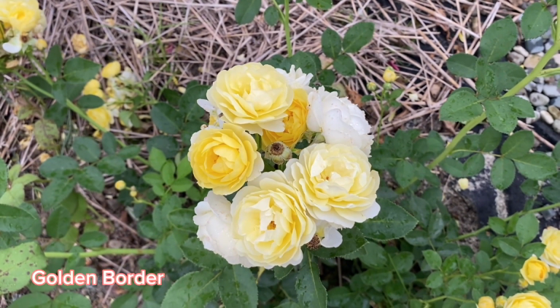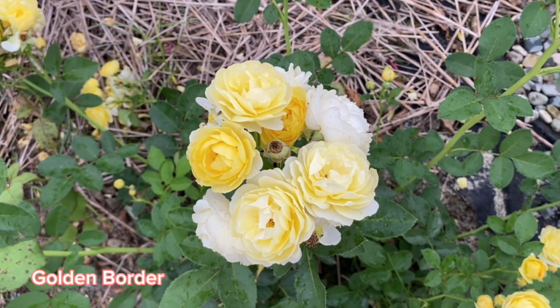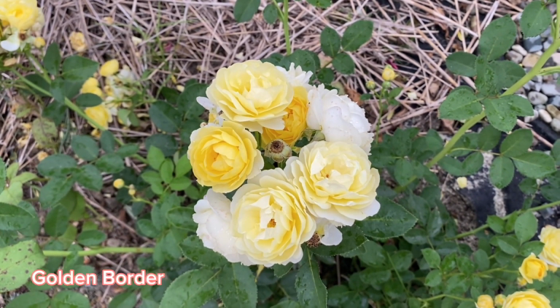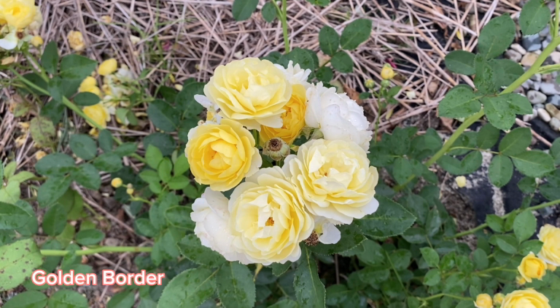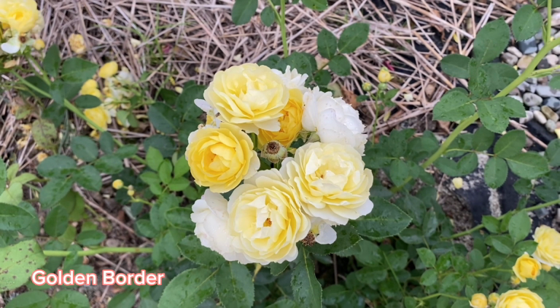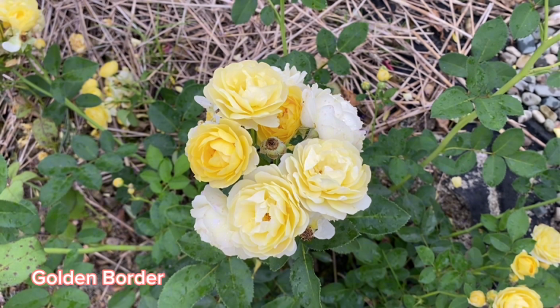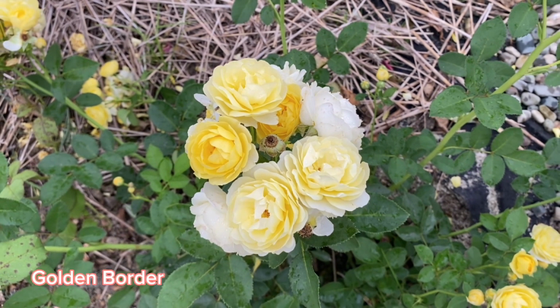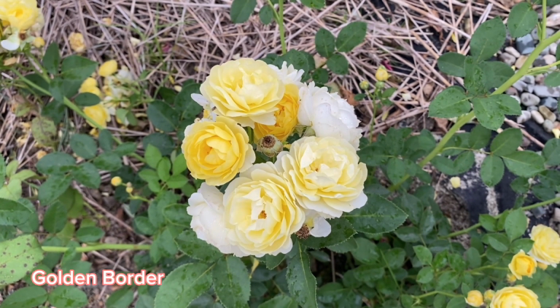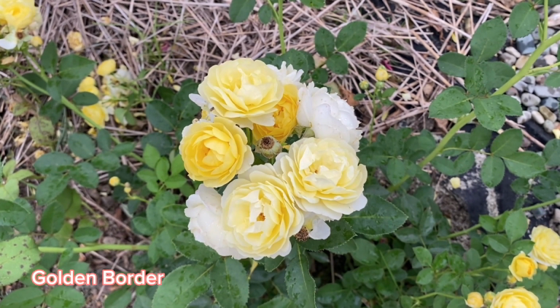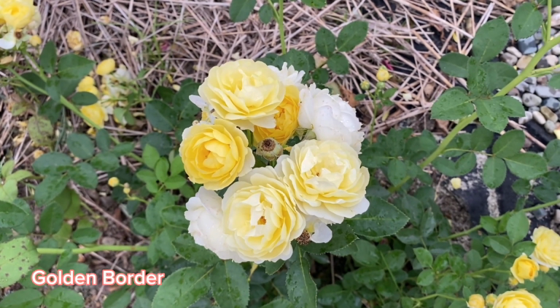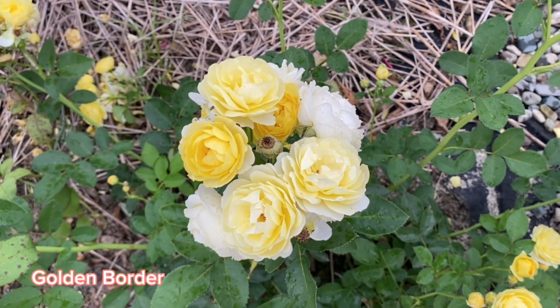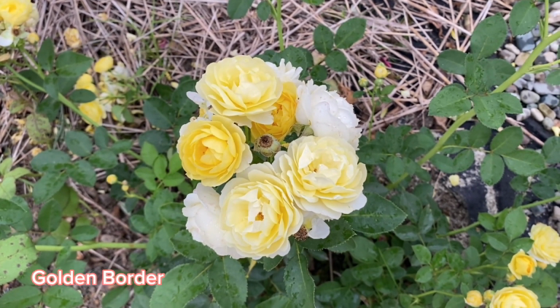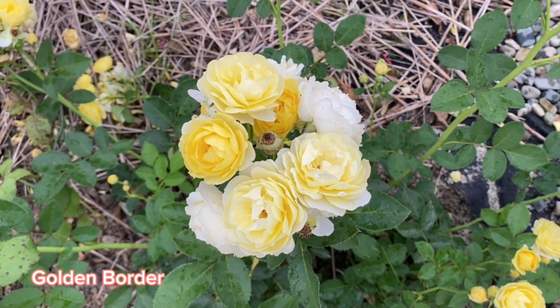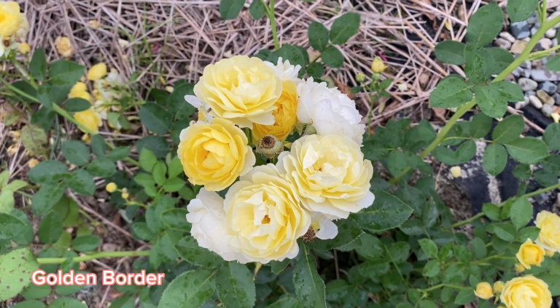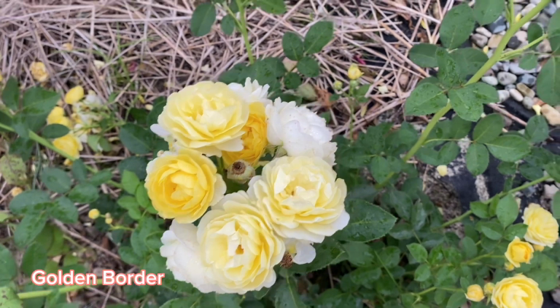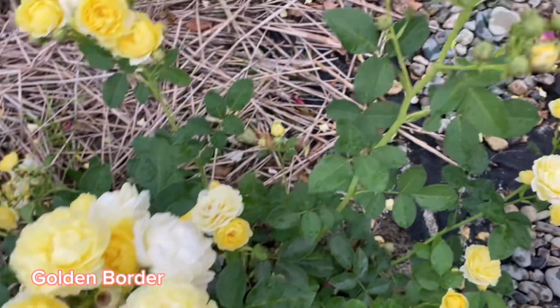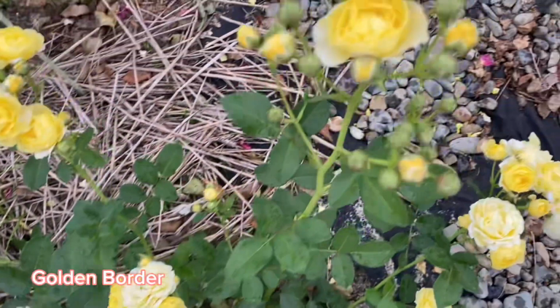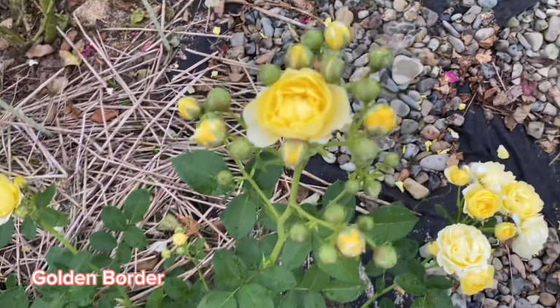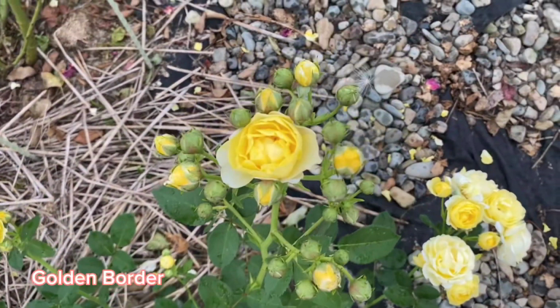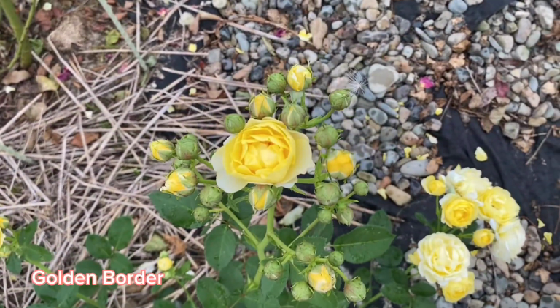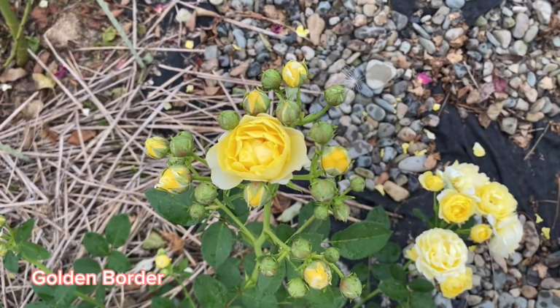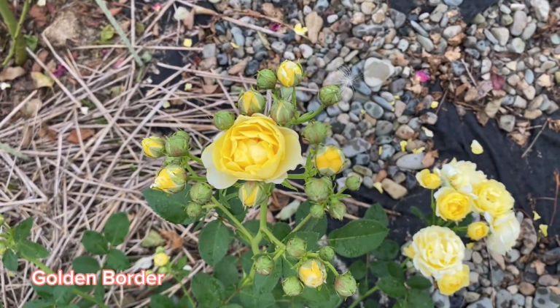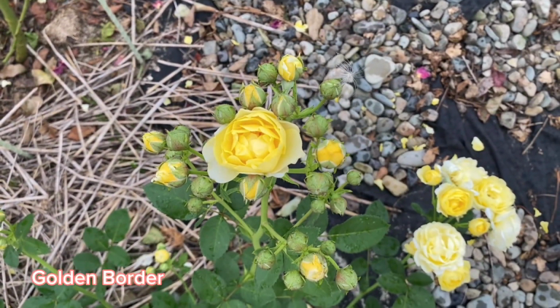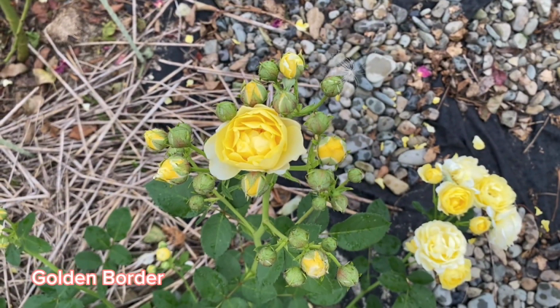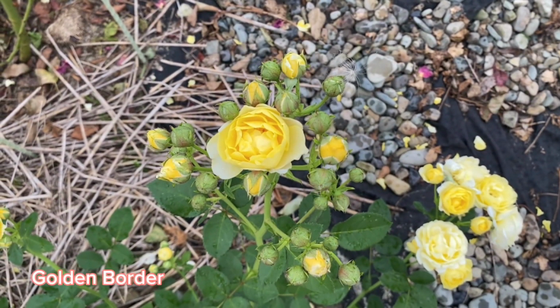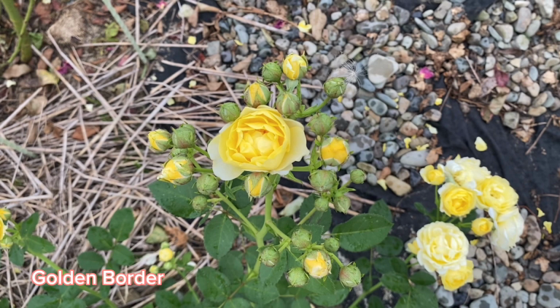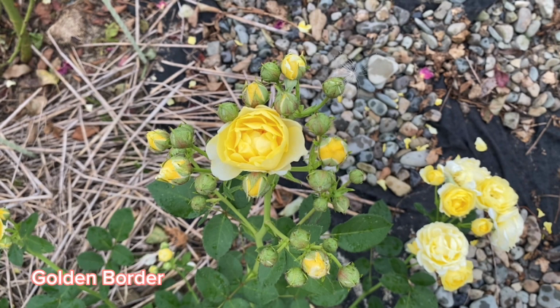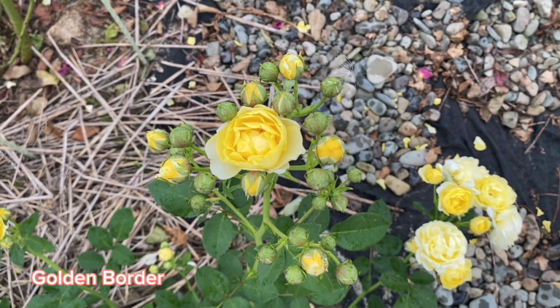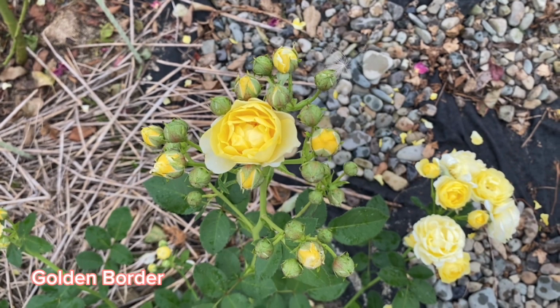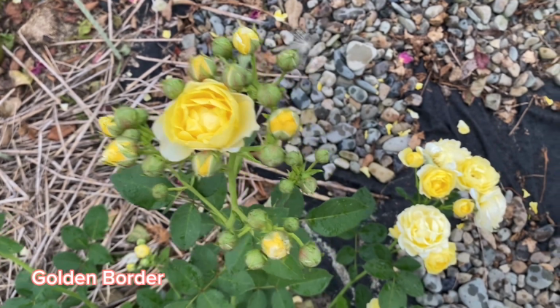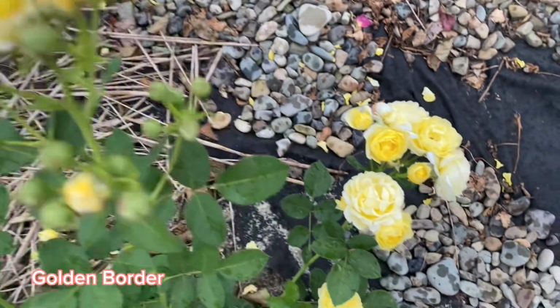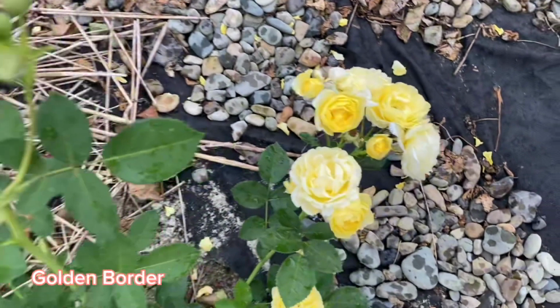Officially it is stated that it could reach up to 80 cm high and it has a pretty noticeable fragrance. I have not noticed that, but during this first season I was impressed by this variety. Why?